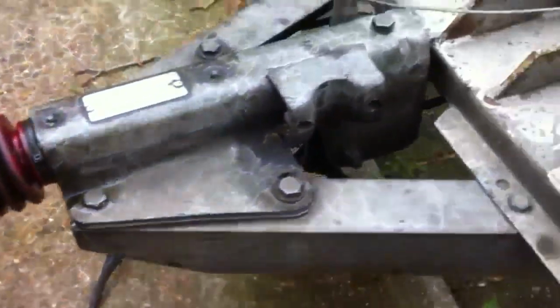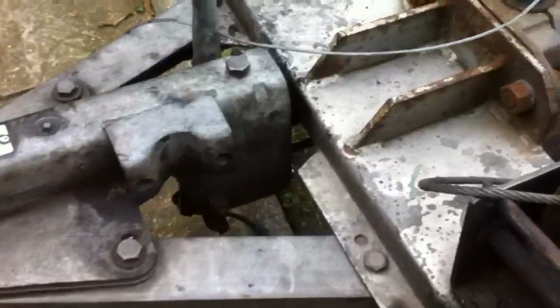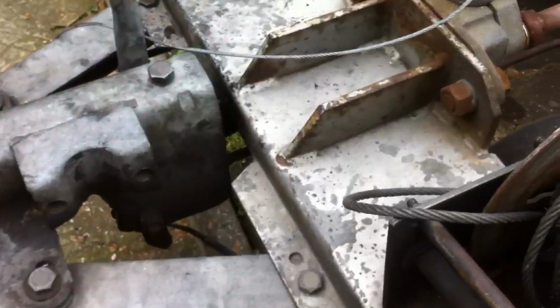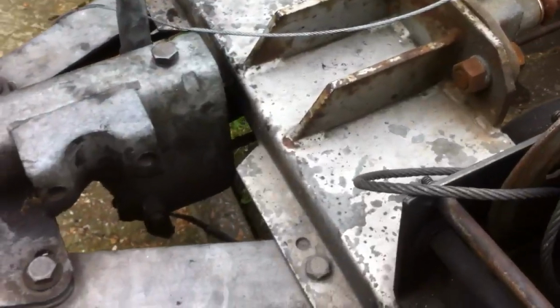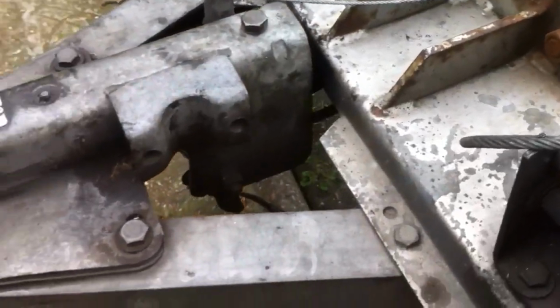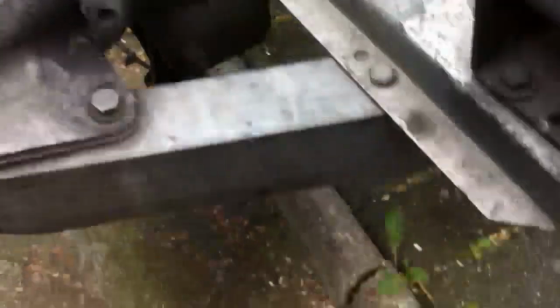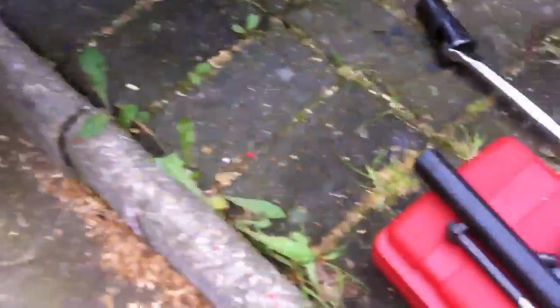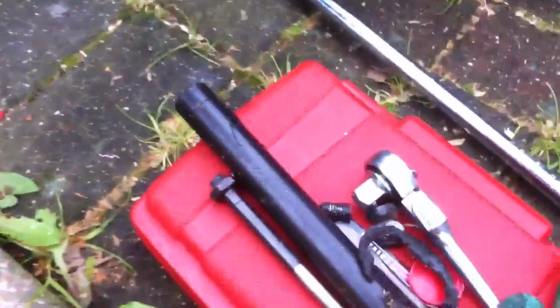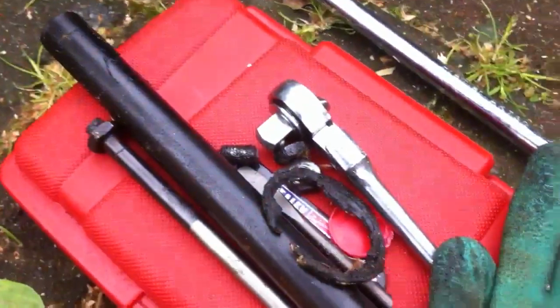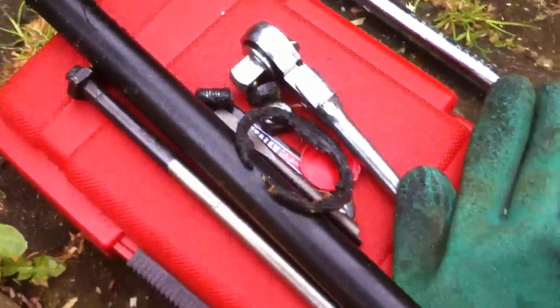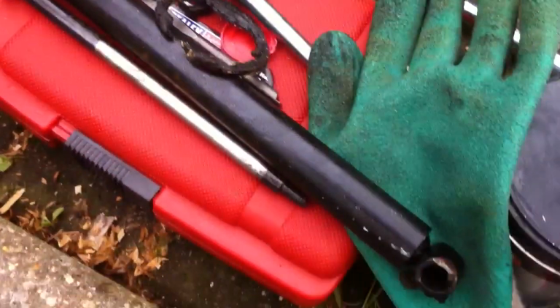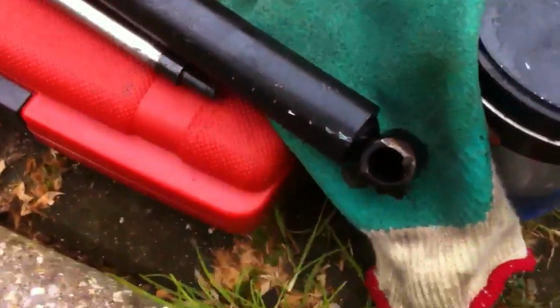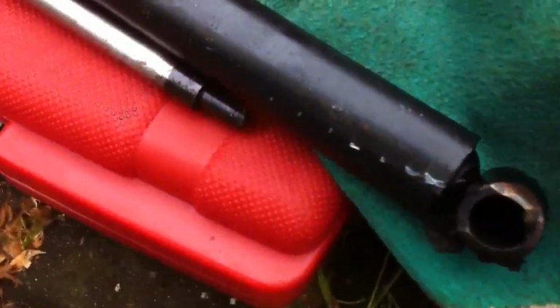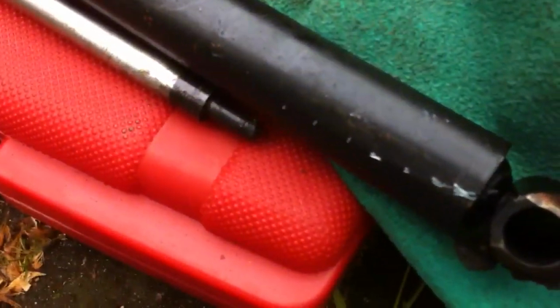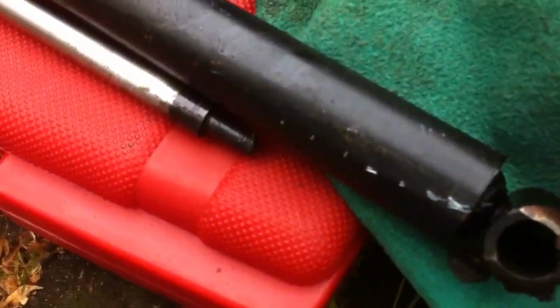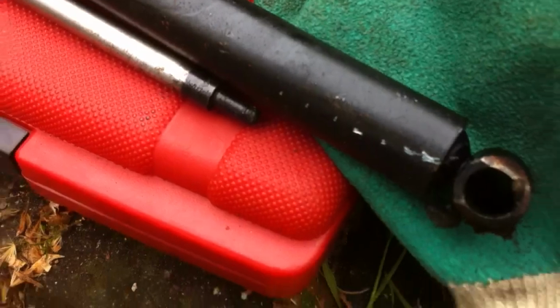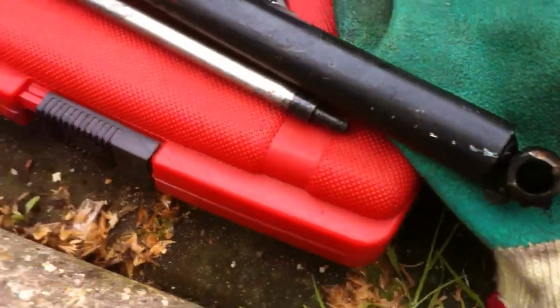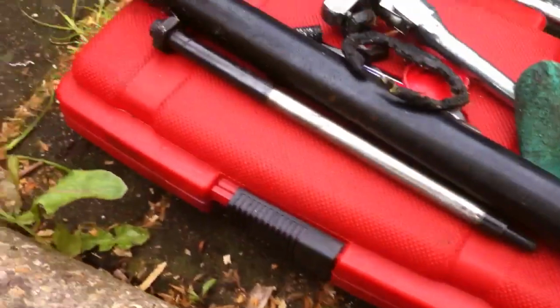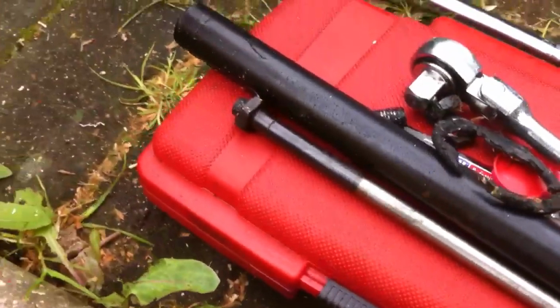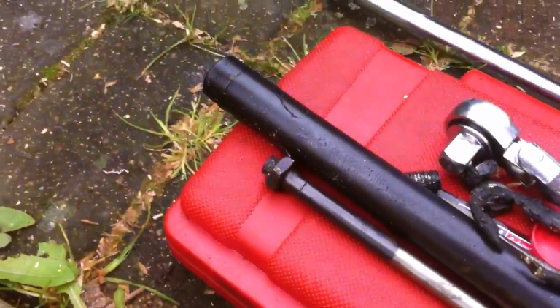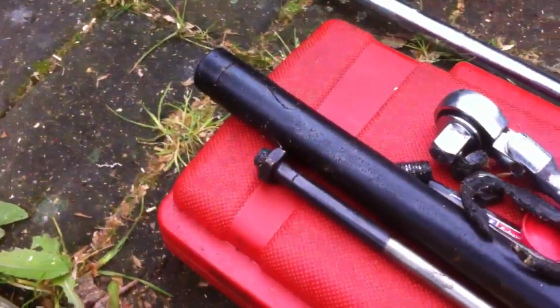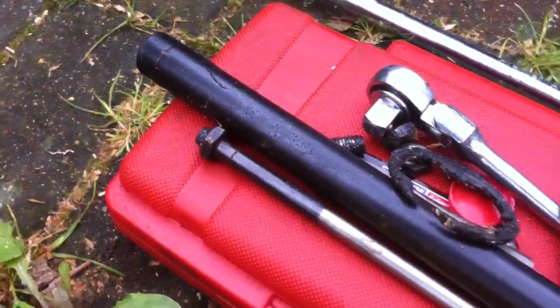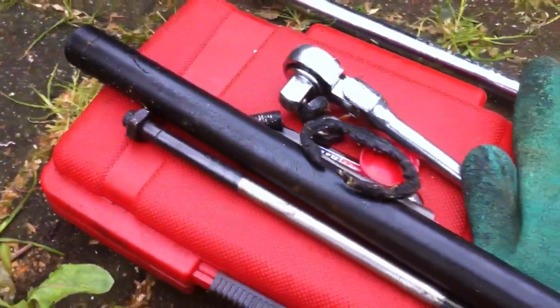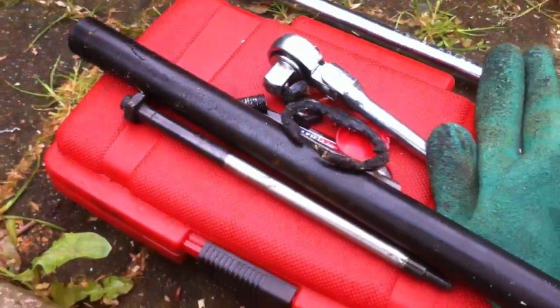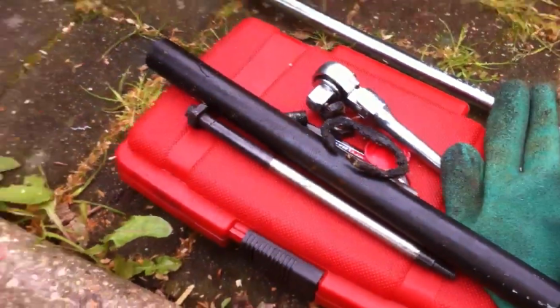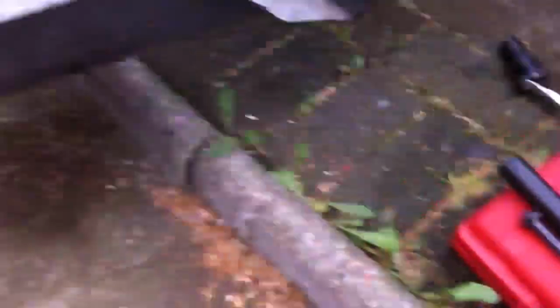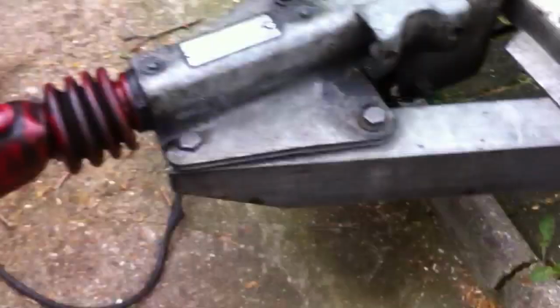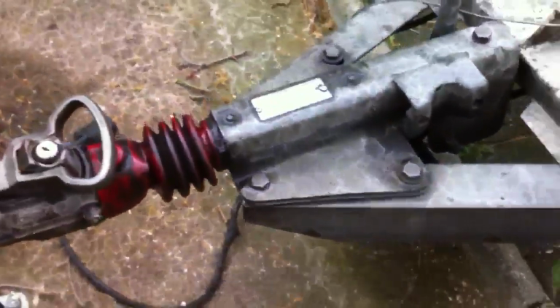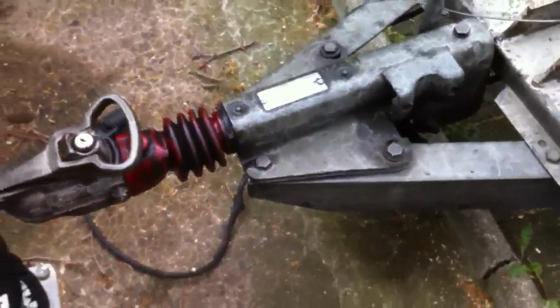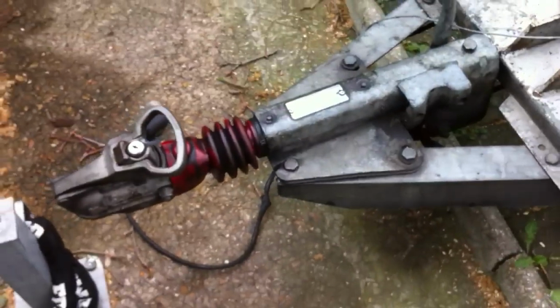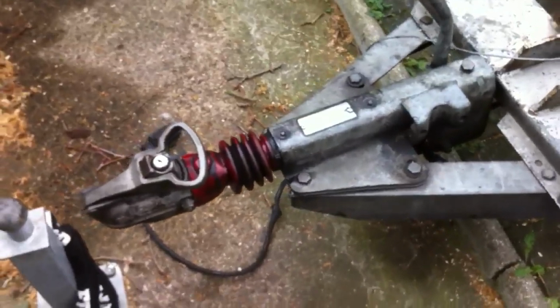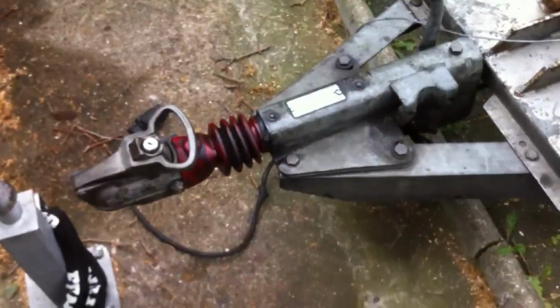It's a lot stronger than the last one. Look at the last one — it totally snapped and was a little bit thinner. We're looking good. Trailer's back on form.